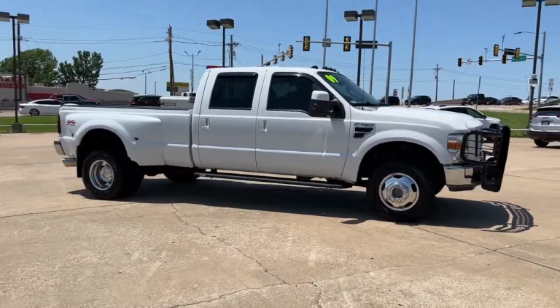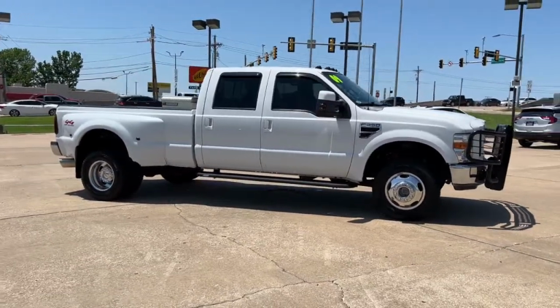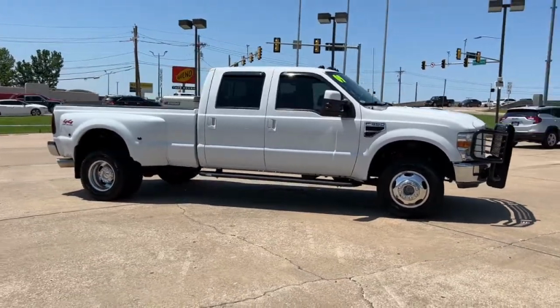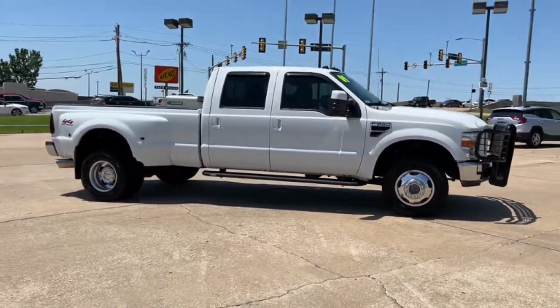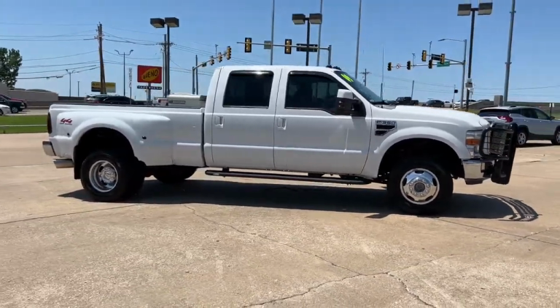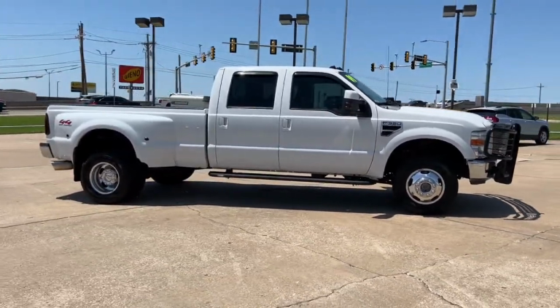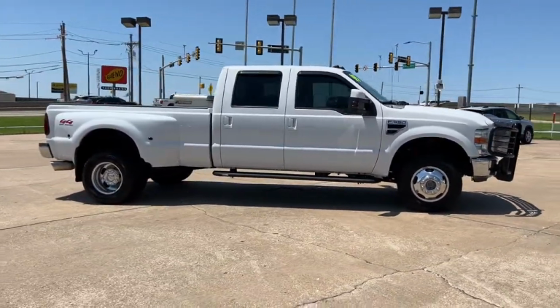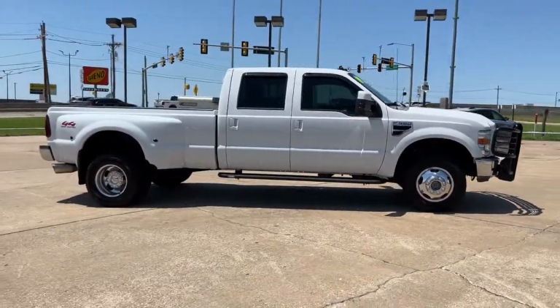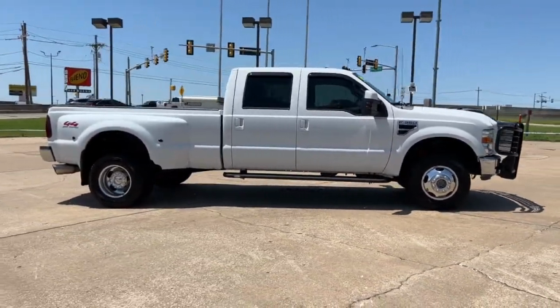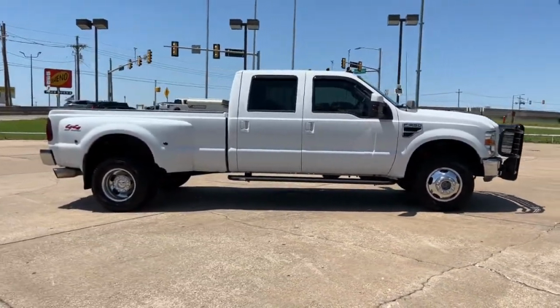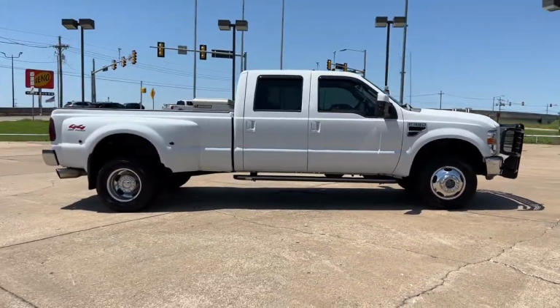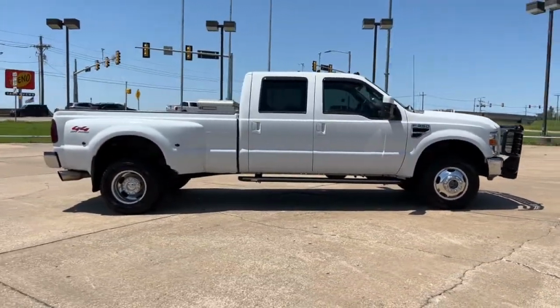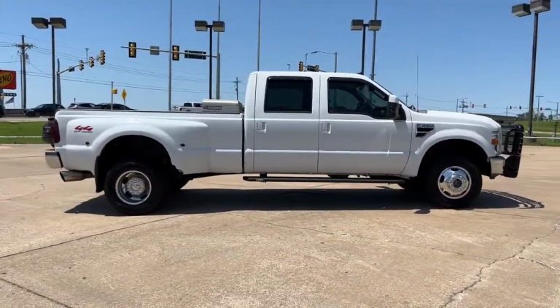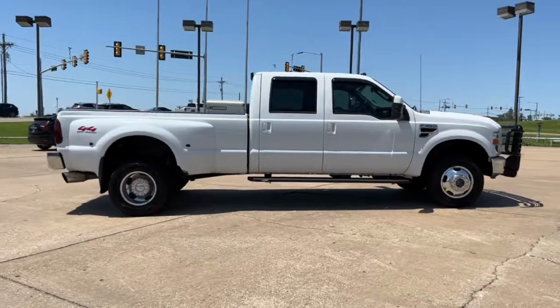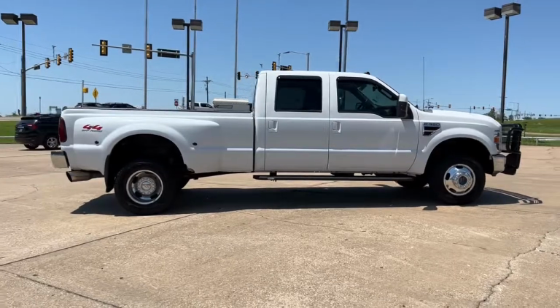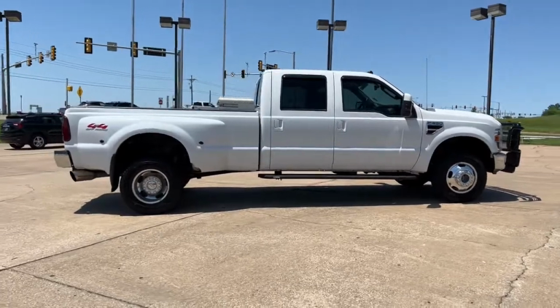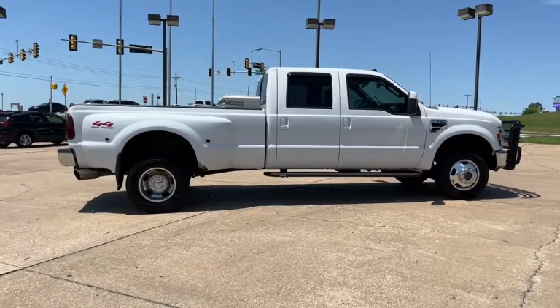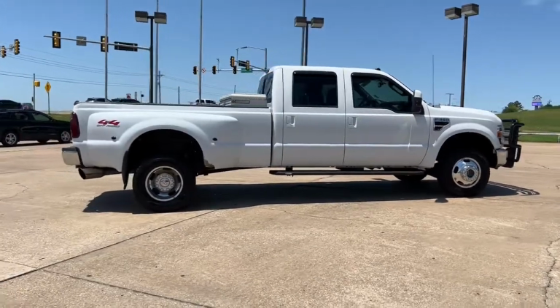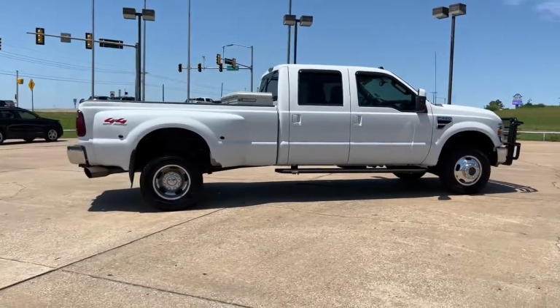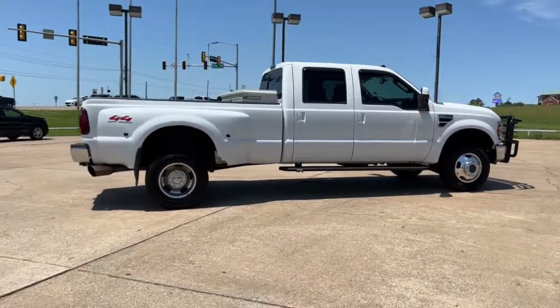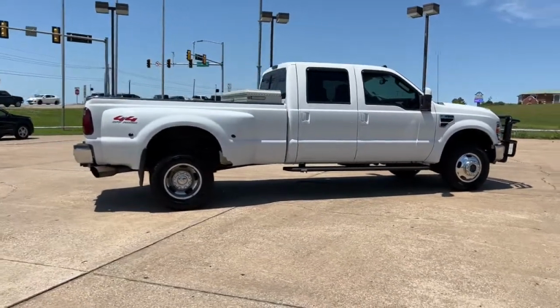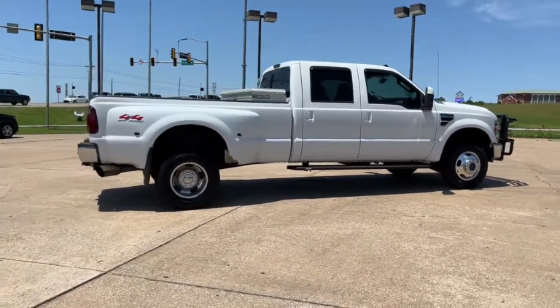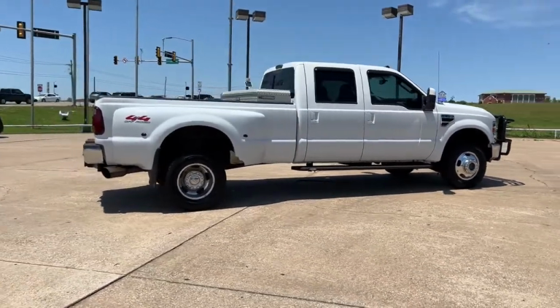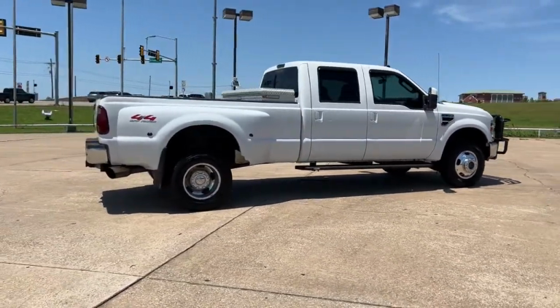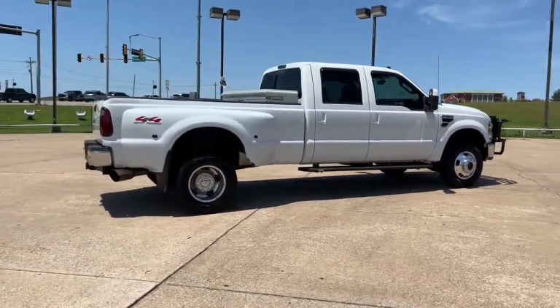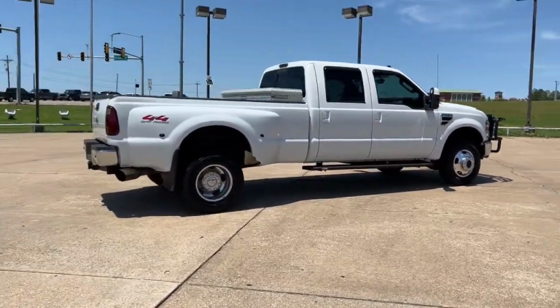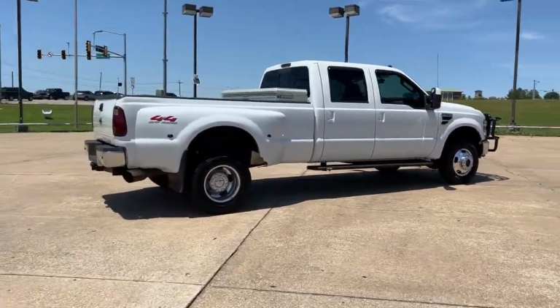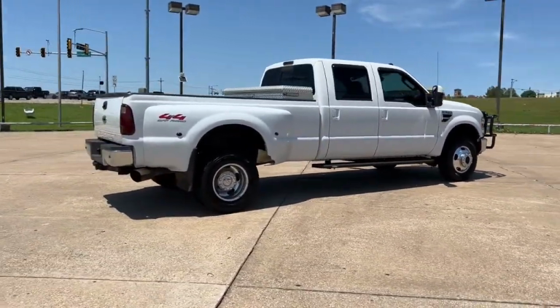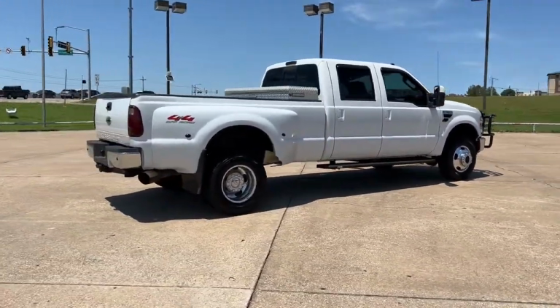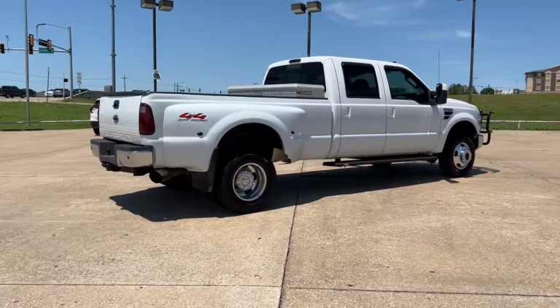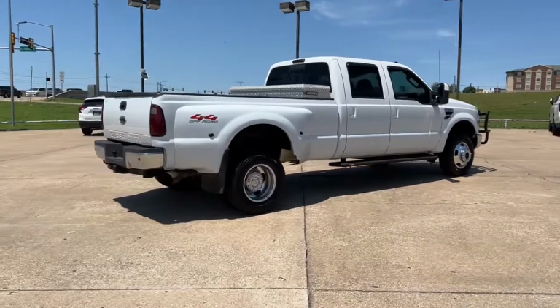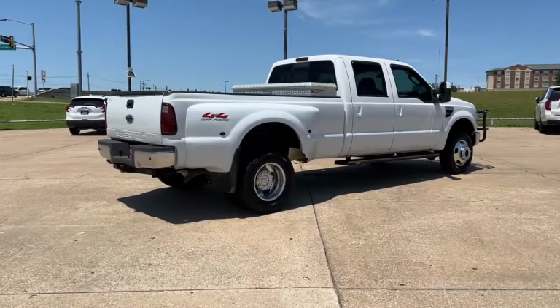From its brawny hauling and towing abilities to its comfortable, well-equipped cabin and advanced safety equipment, this heavy-duty truck takes the tough jobs in stride.